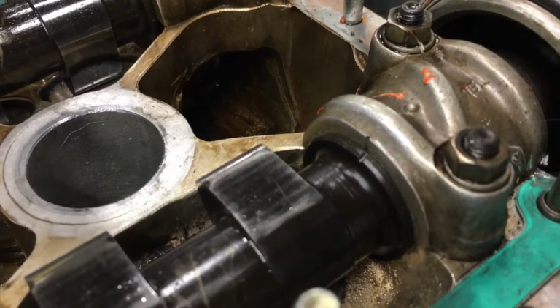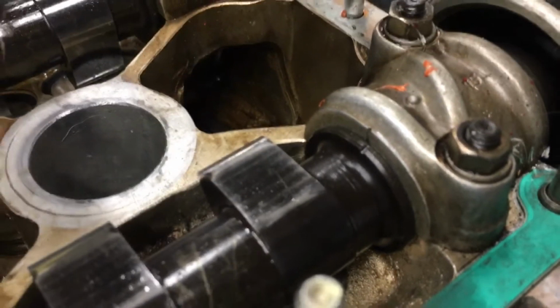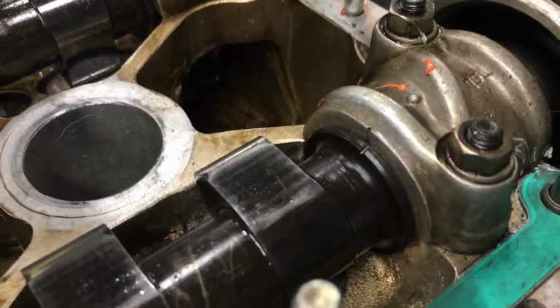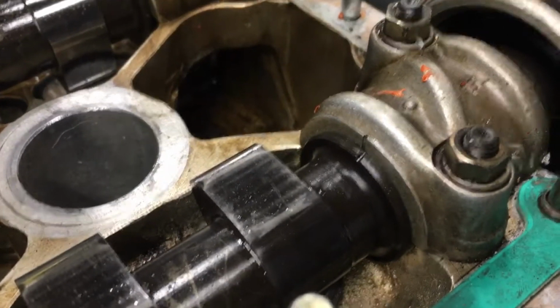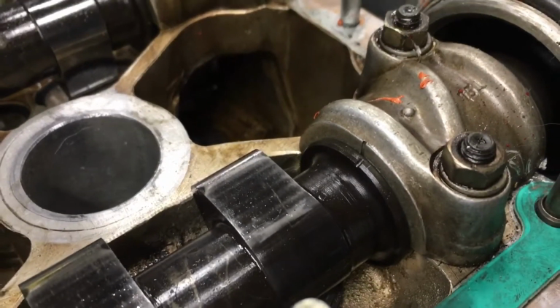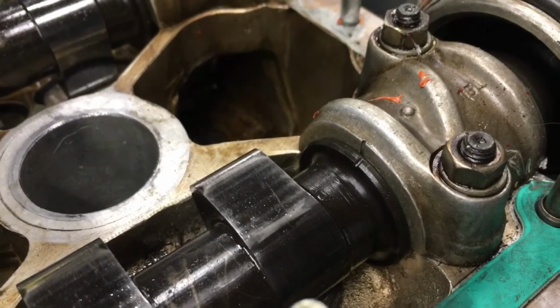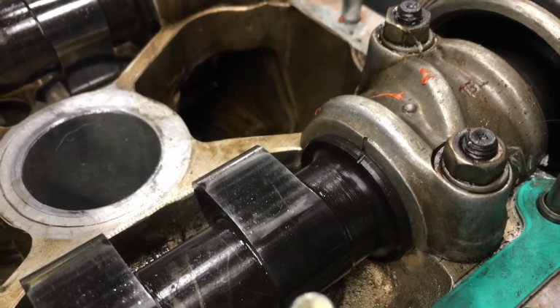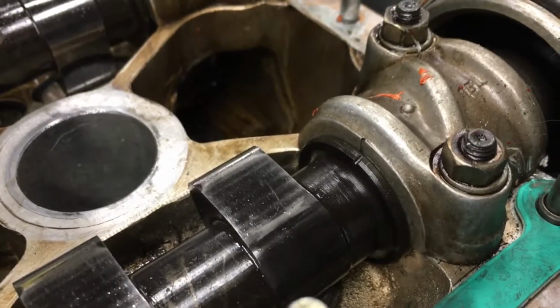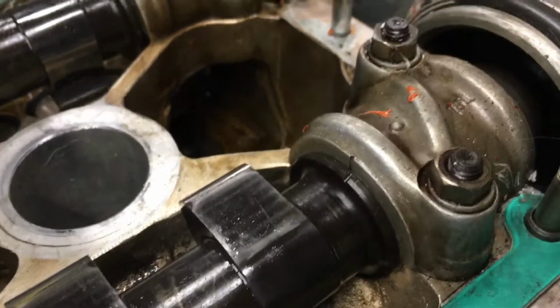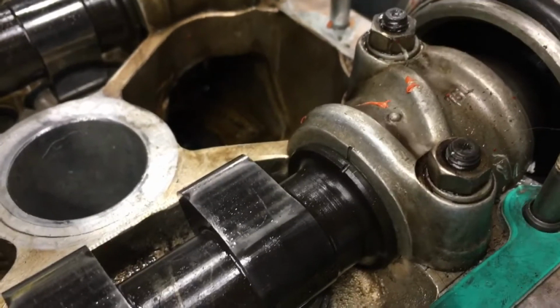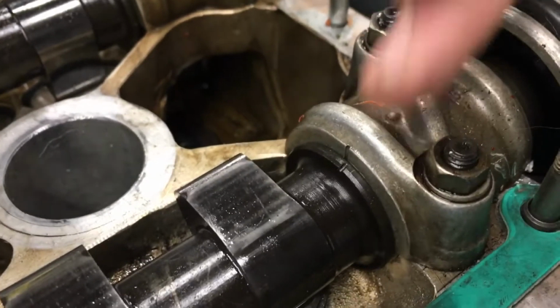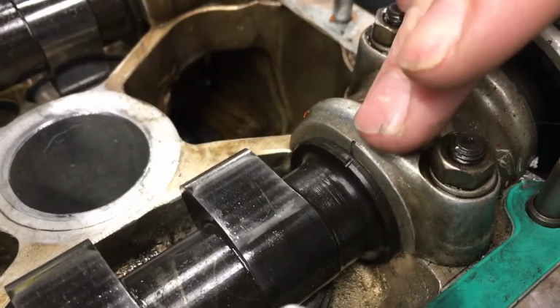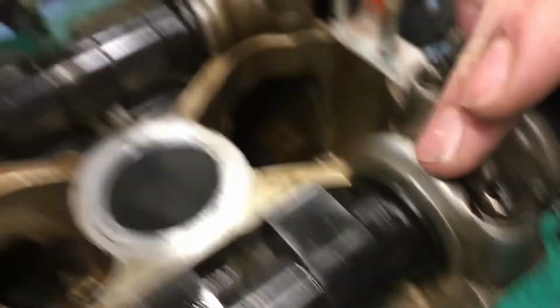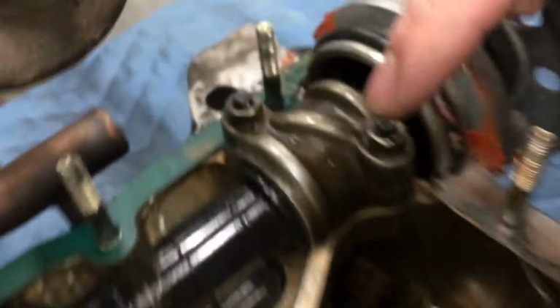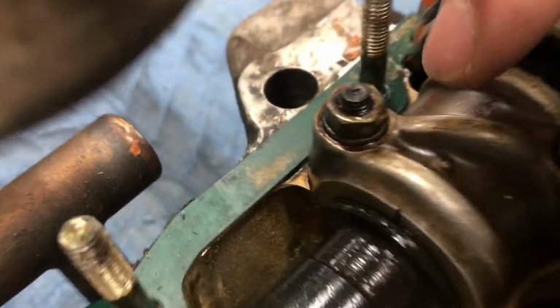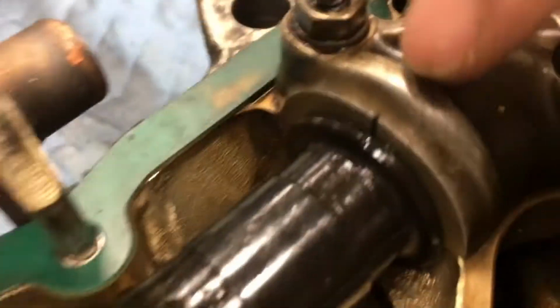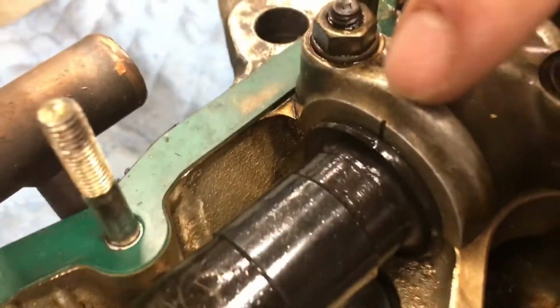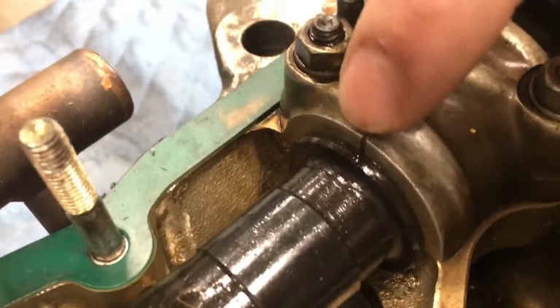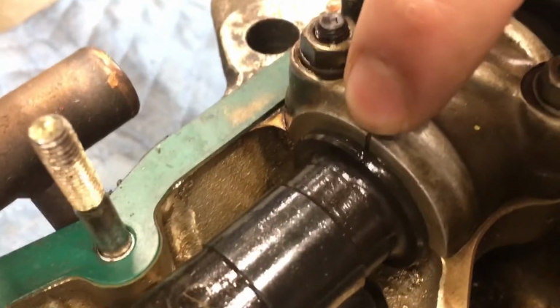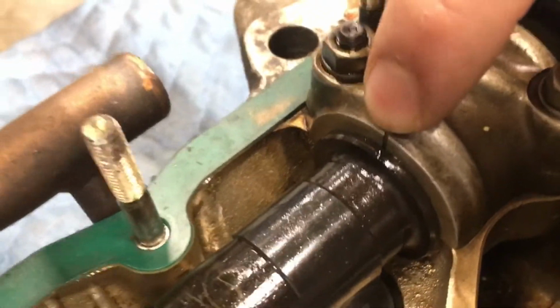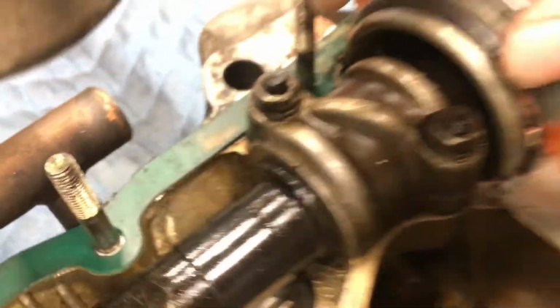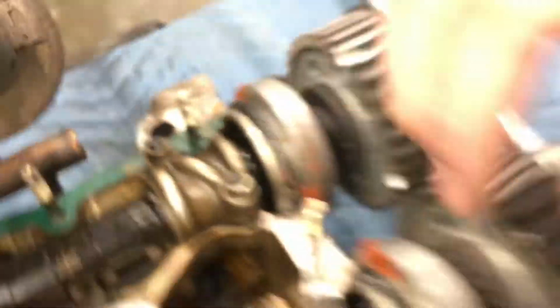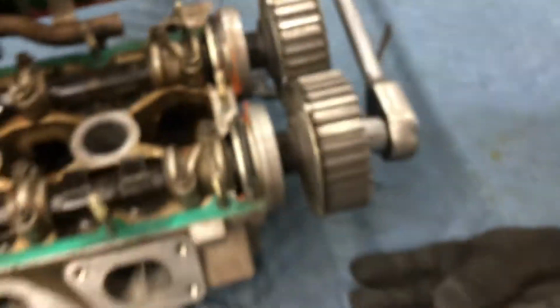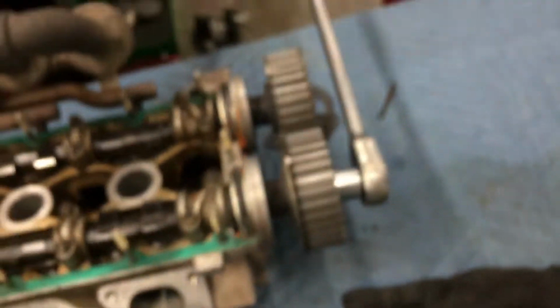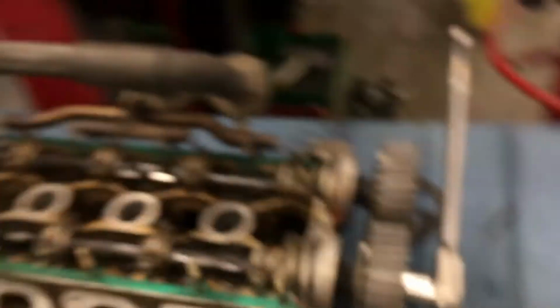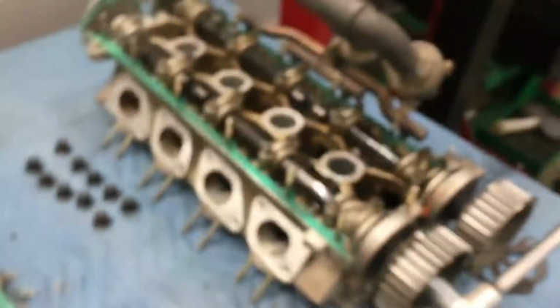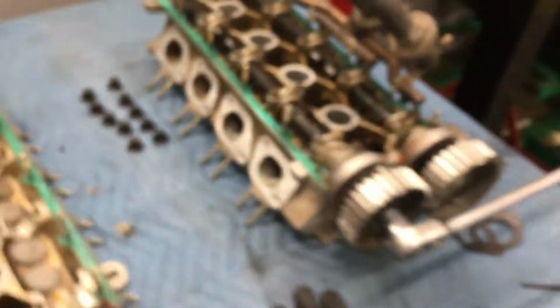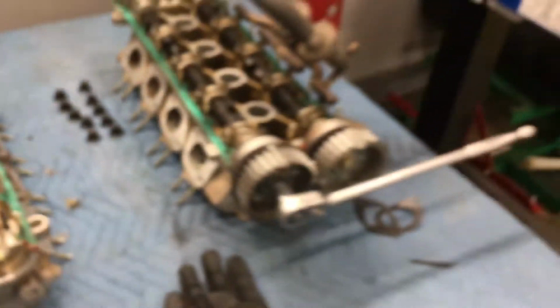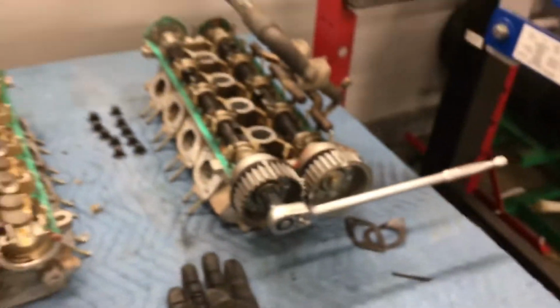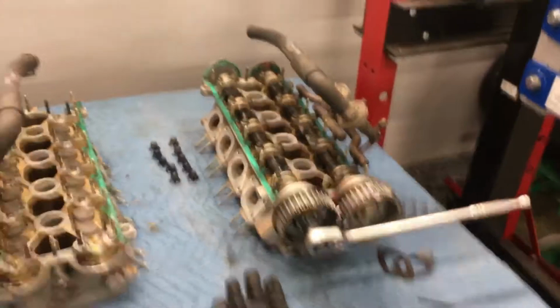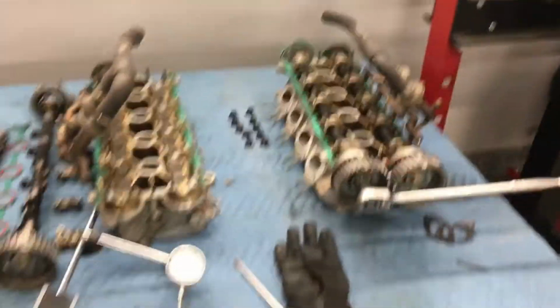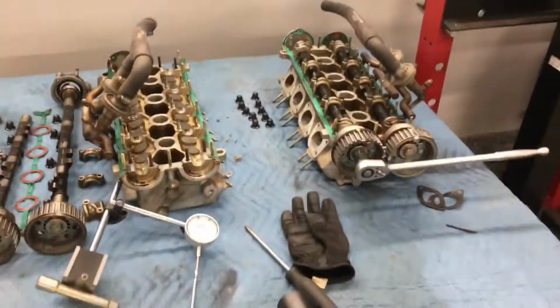Now you want to get all four camshafts lined up with their marks. This one has a mark as well, and so will the other two. And then you're ready to put your belt on.